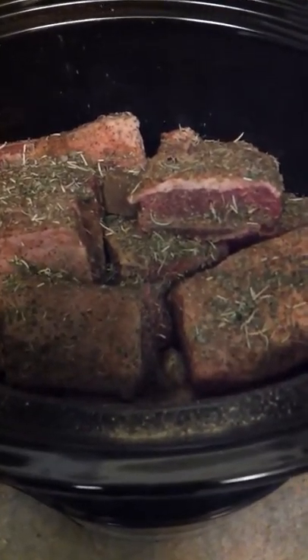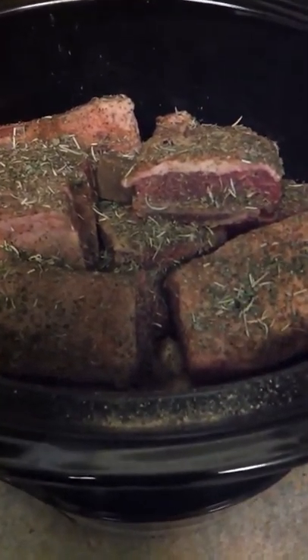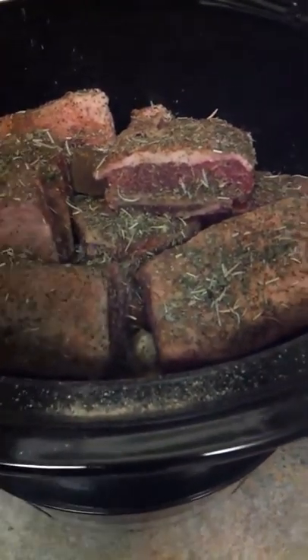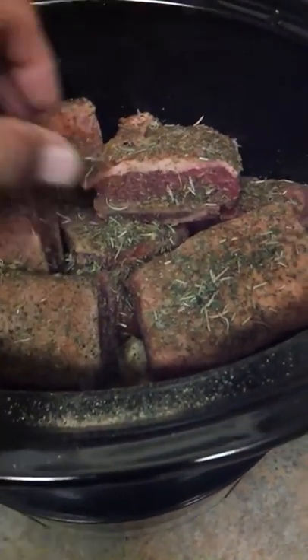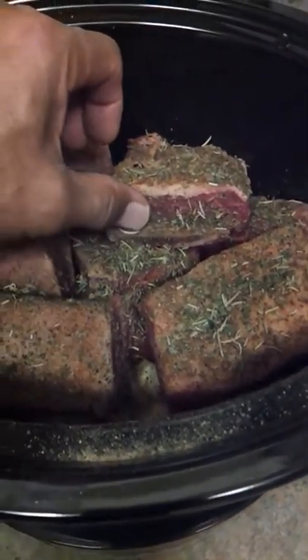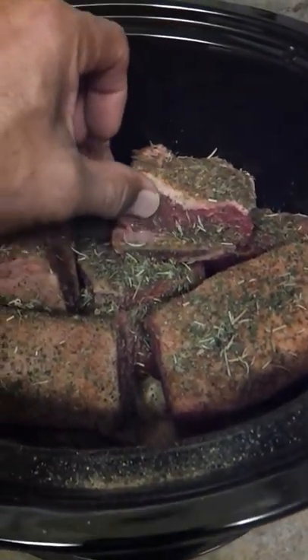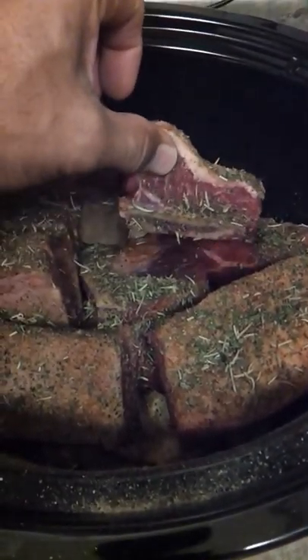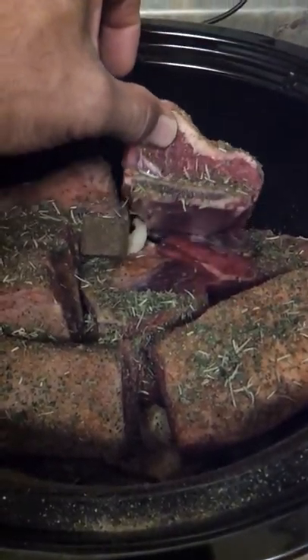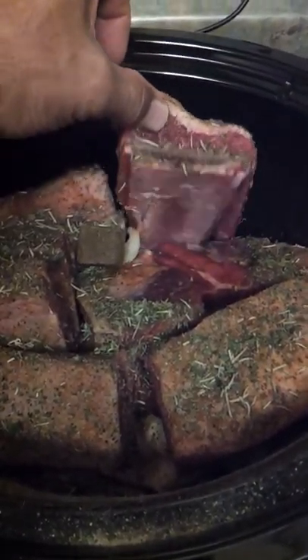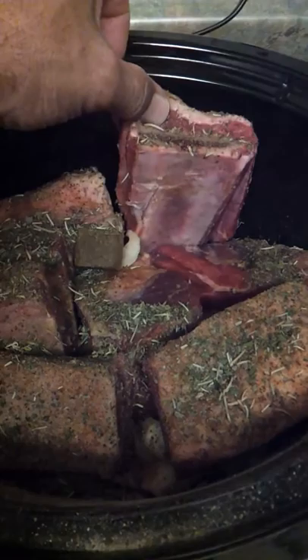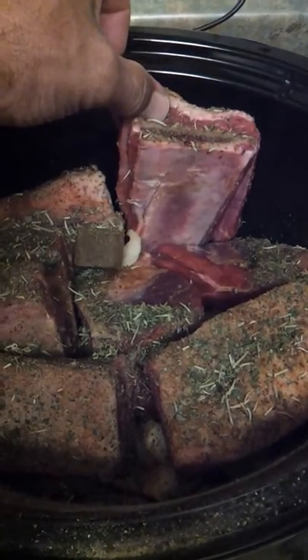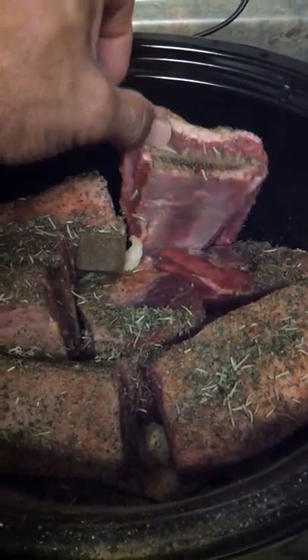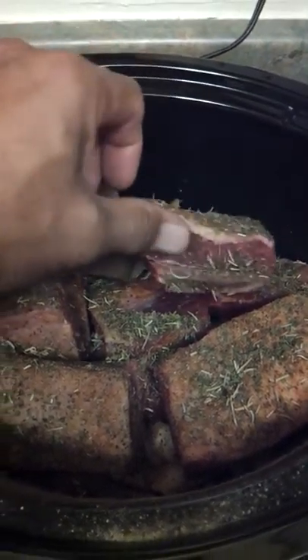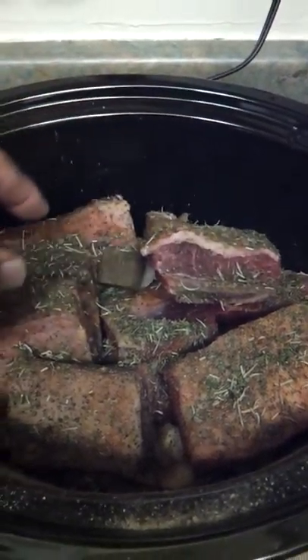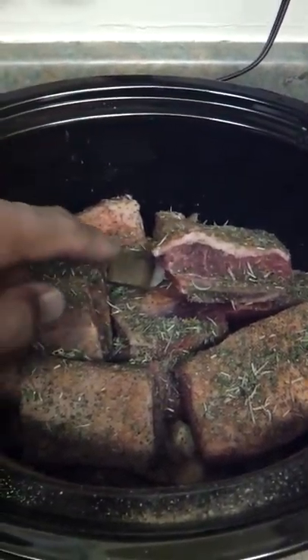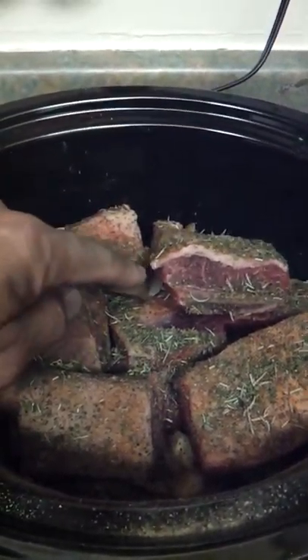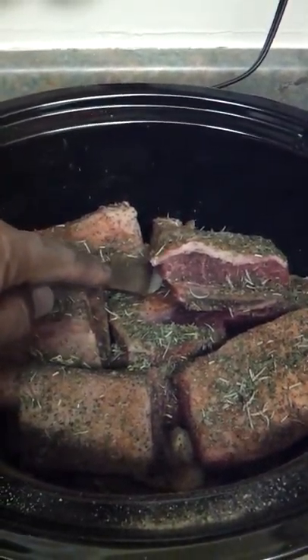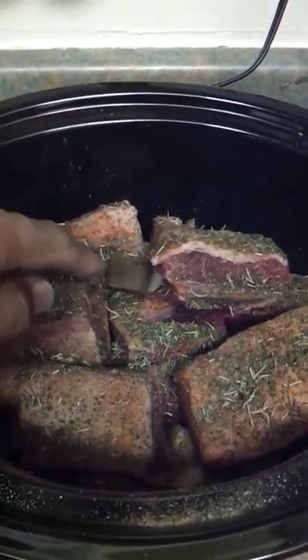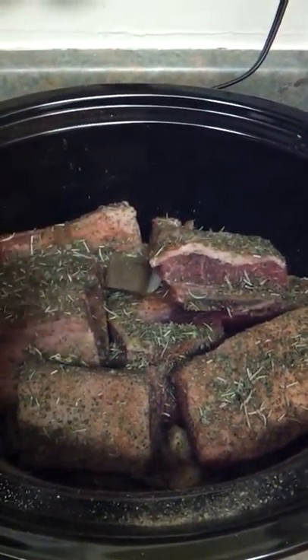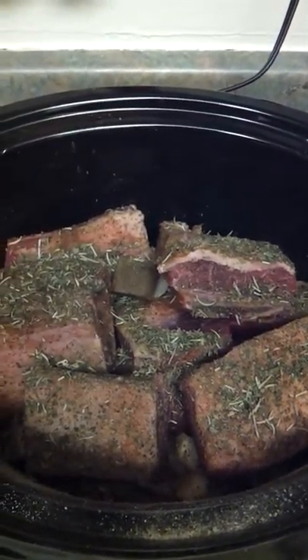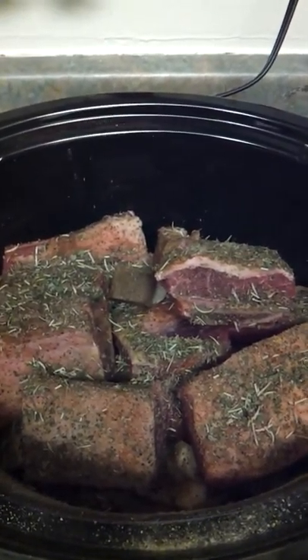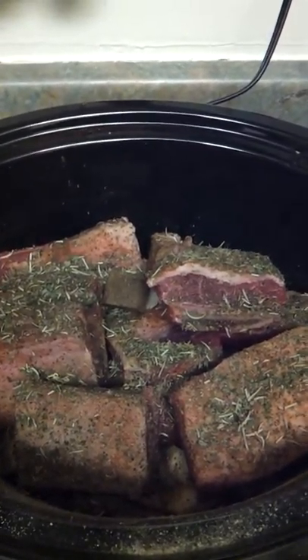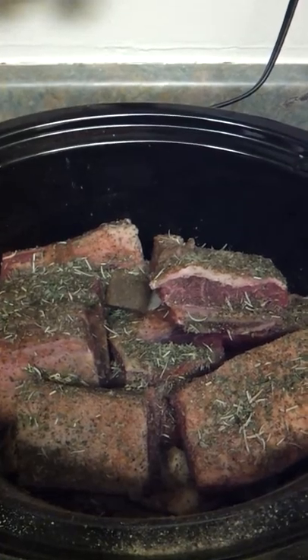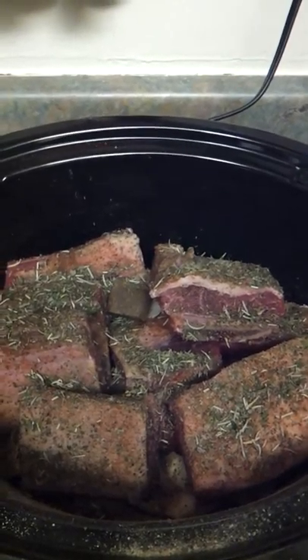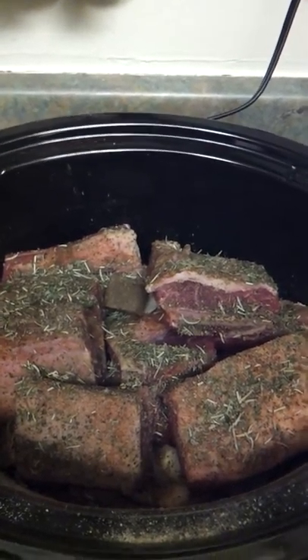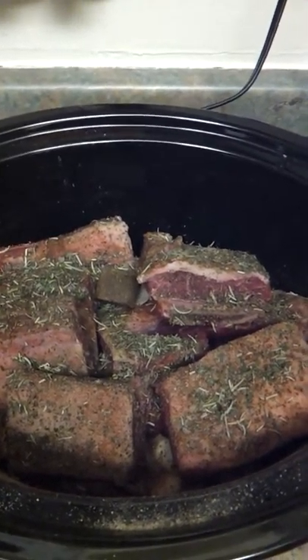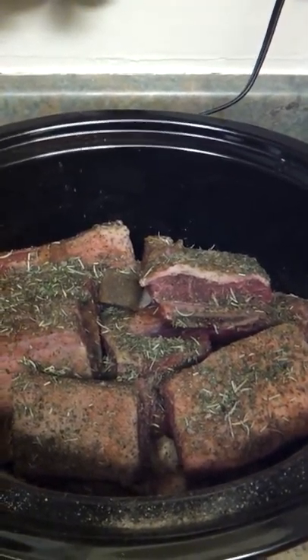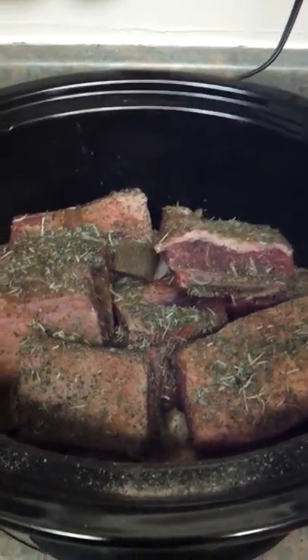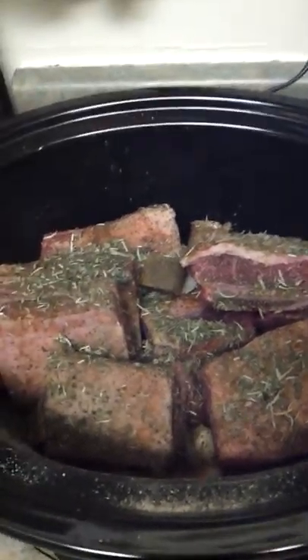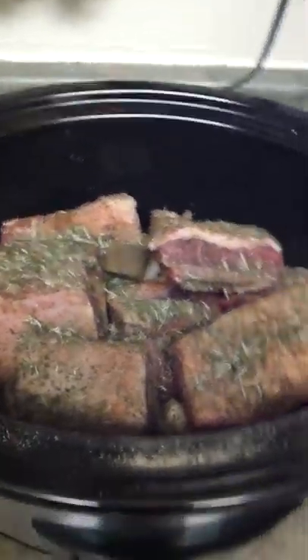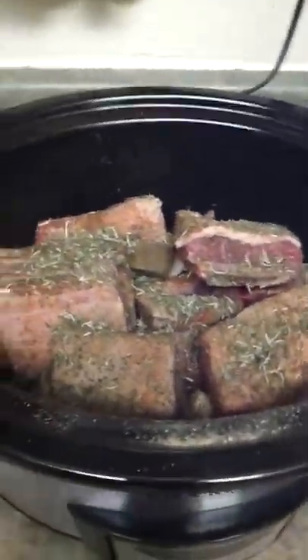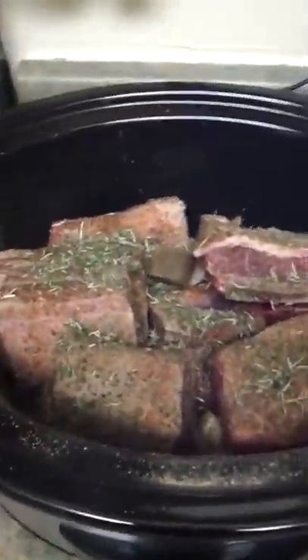These are short beef ribs and they have the bone in. That's a little piece of the beef bouillon. This is going to be so good!